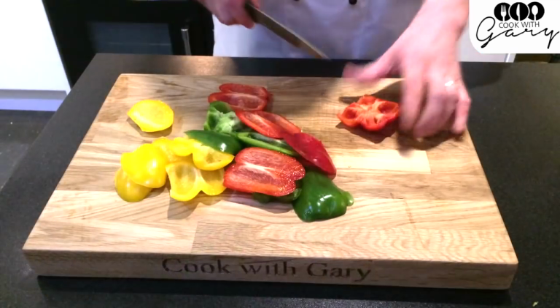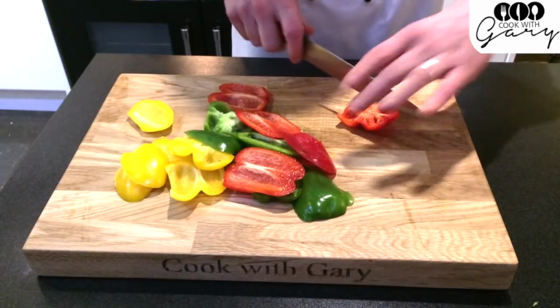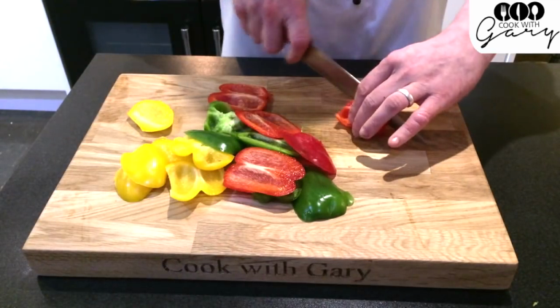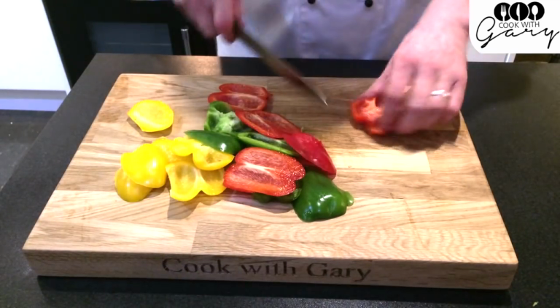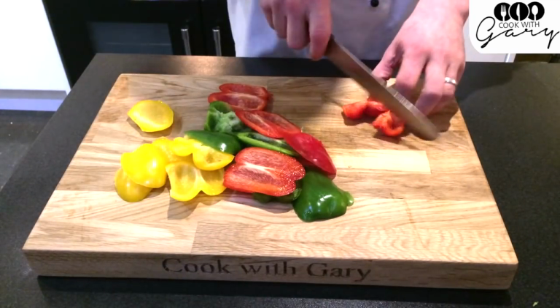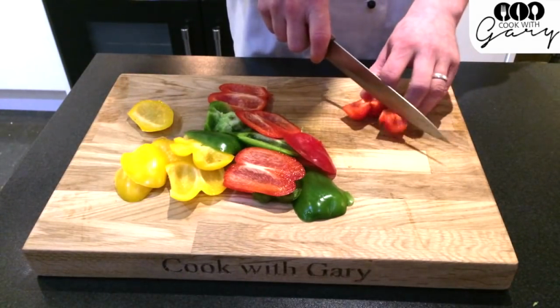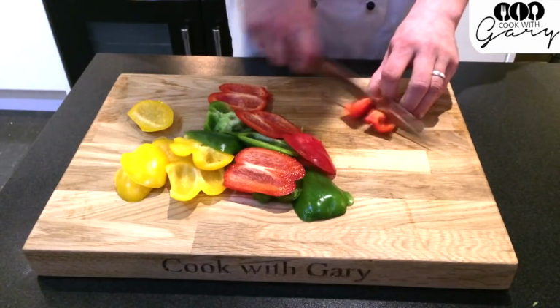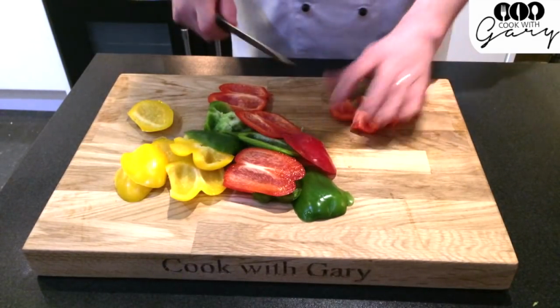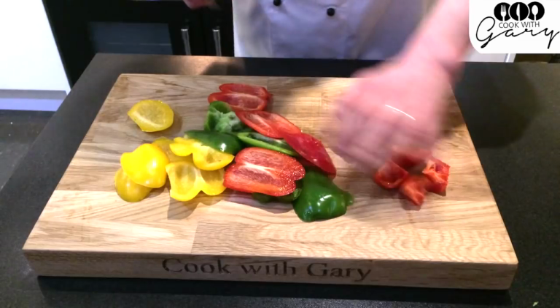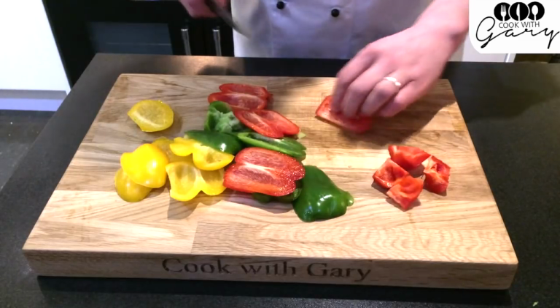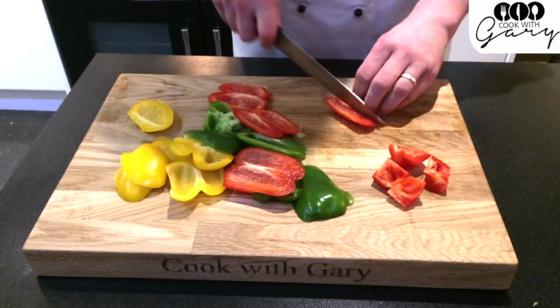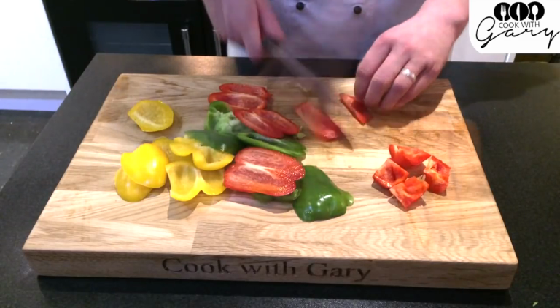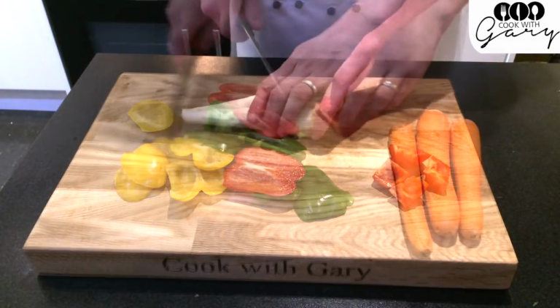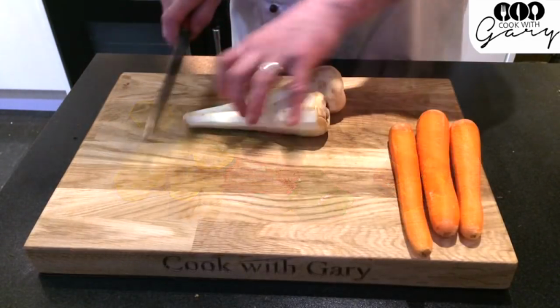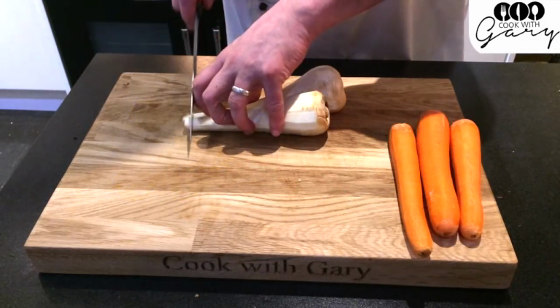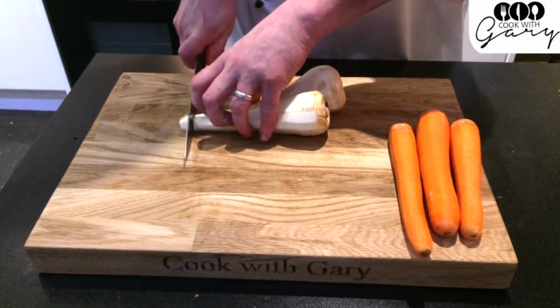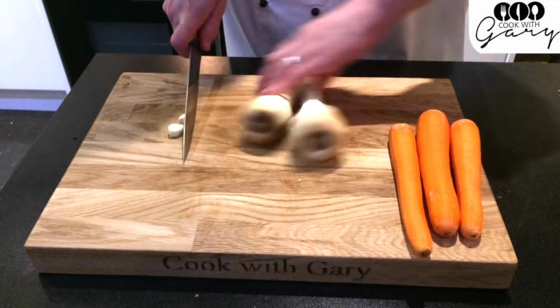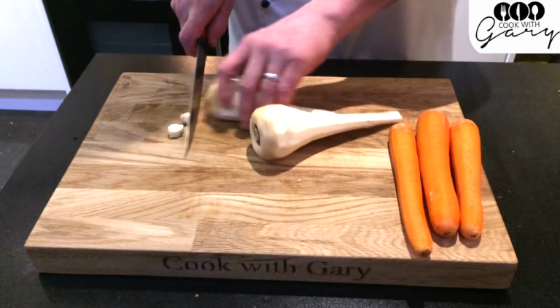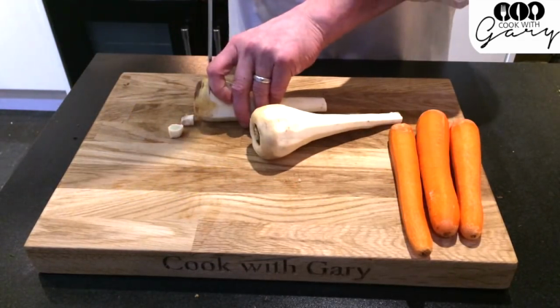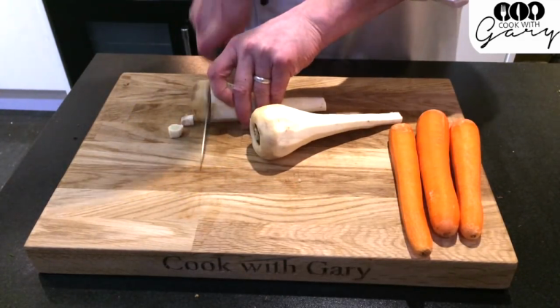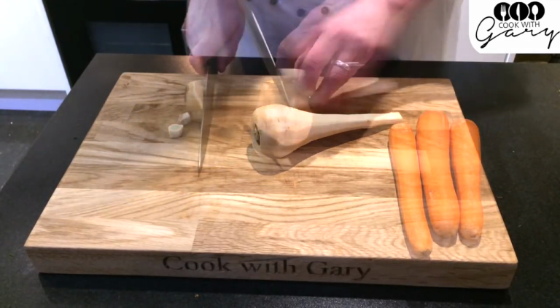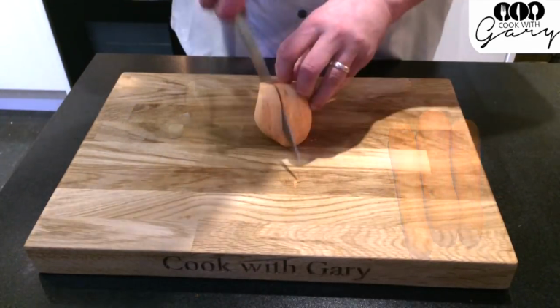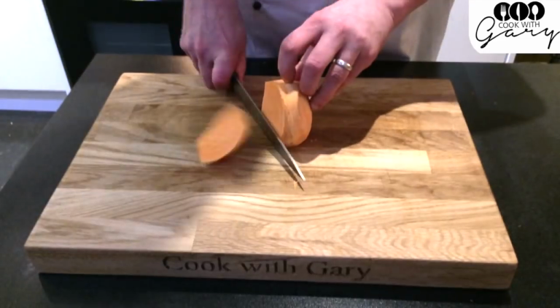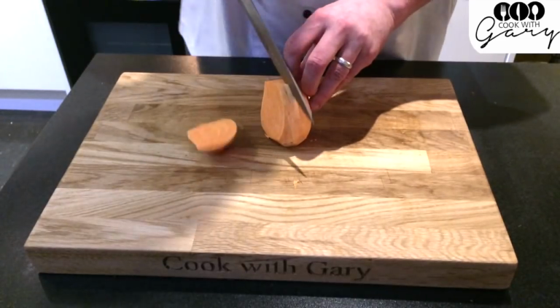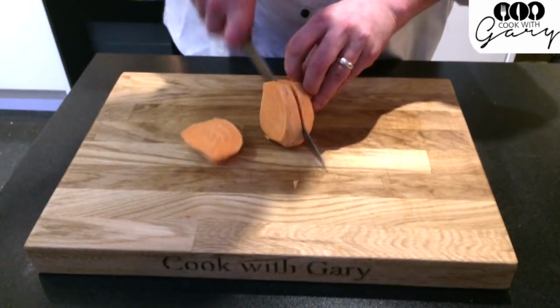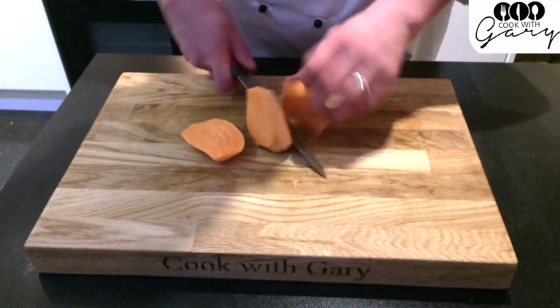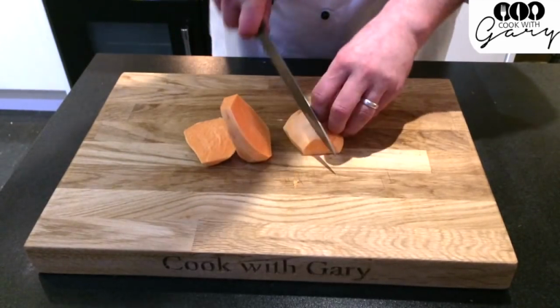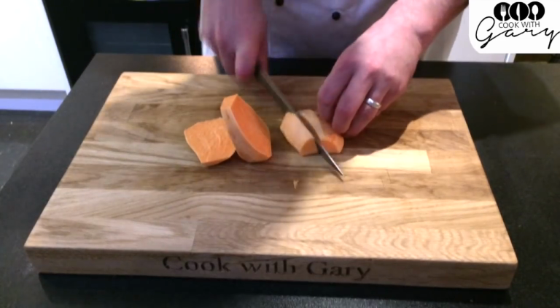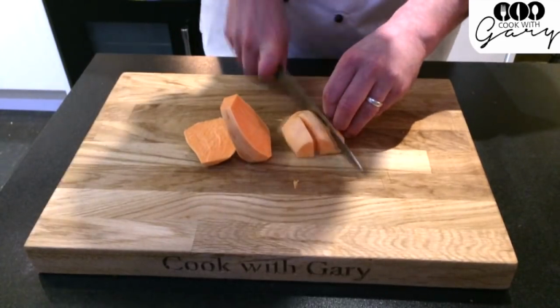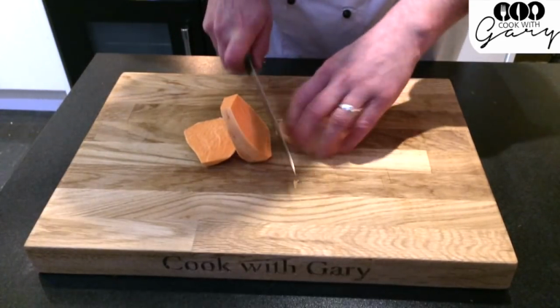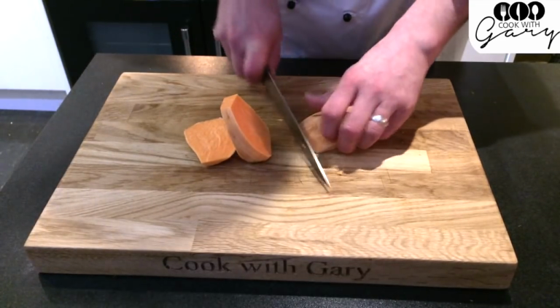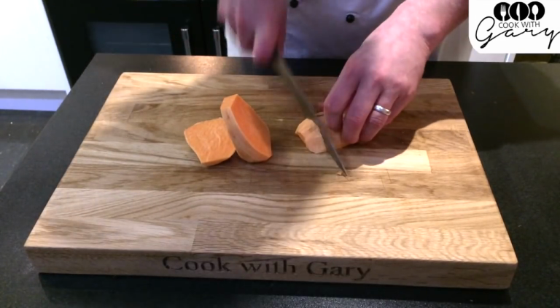Chop up your peppers. I prefer to do these upside down — it's way easier to cut through the skin. Chop up your carrot and parsnips. Now you can peel your sweet potato and chop it up.